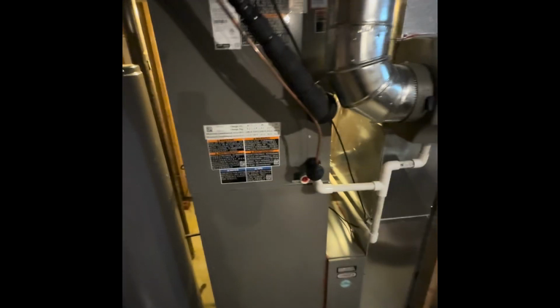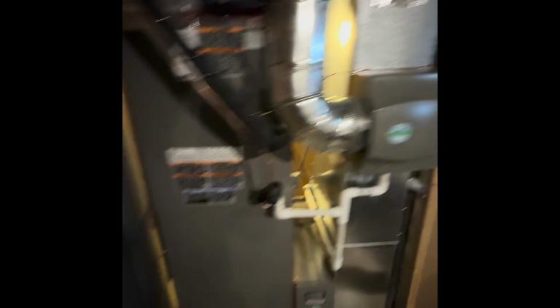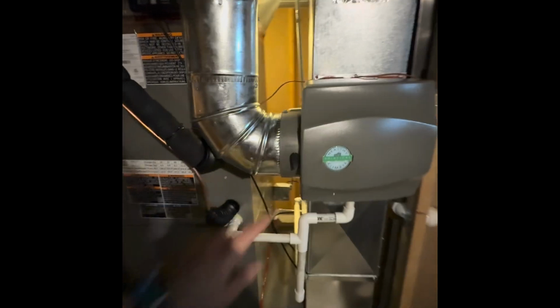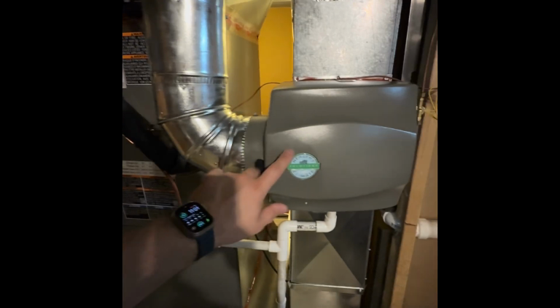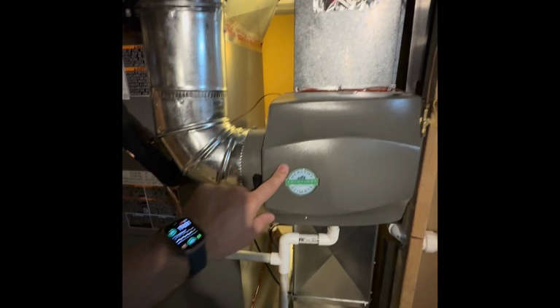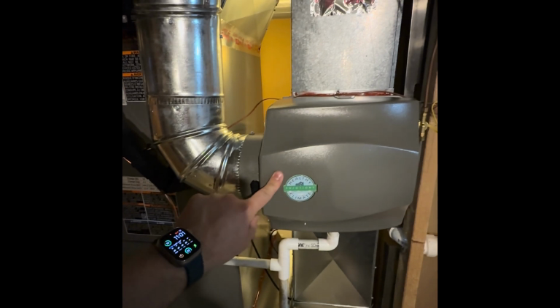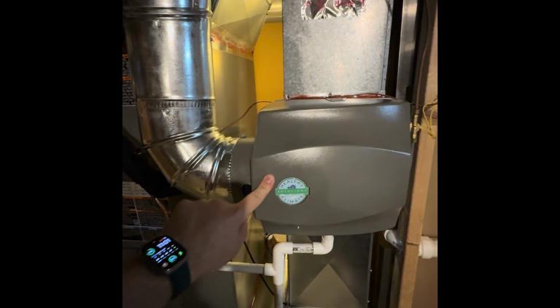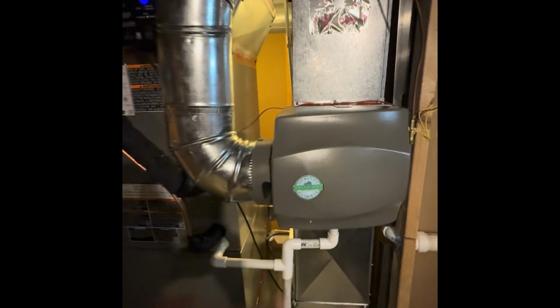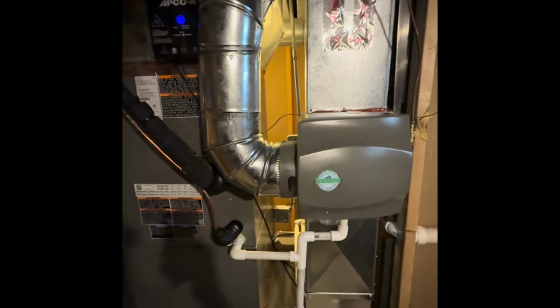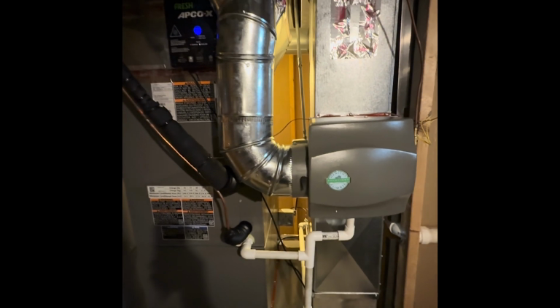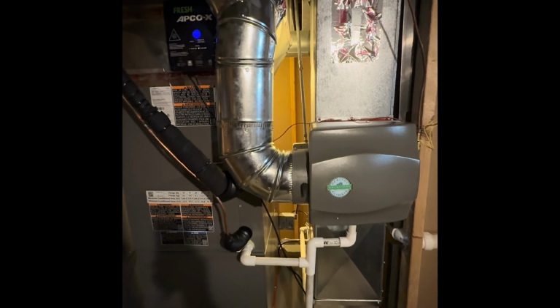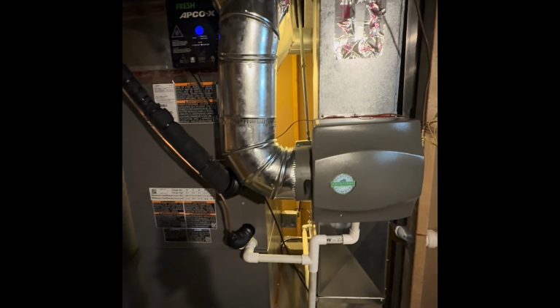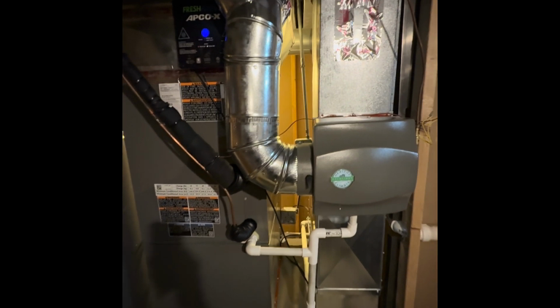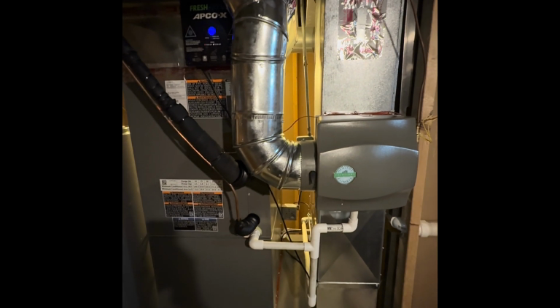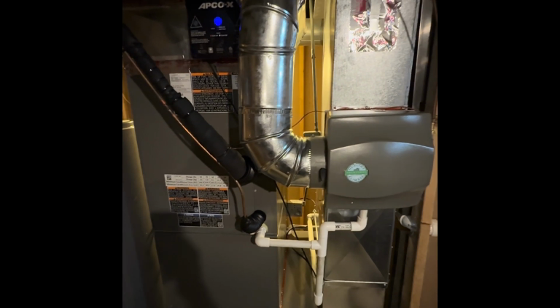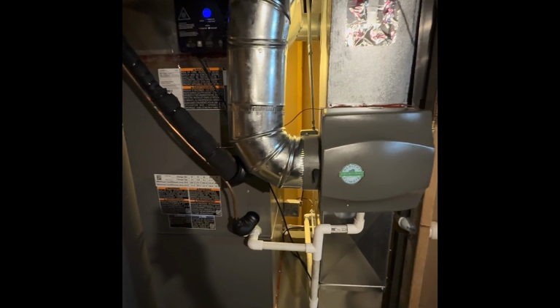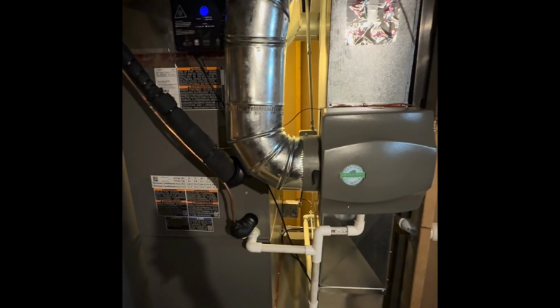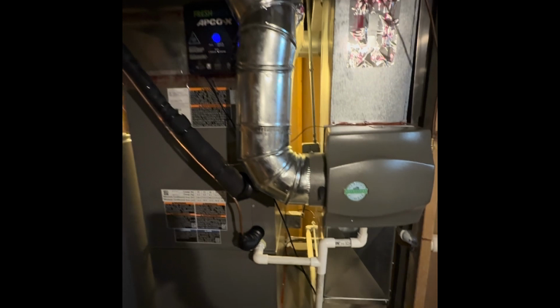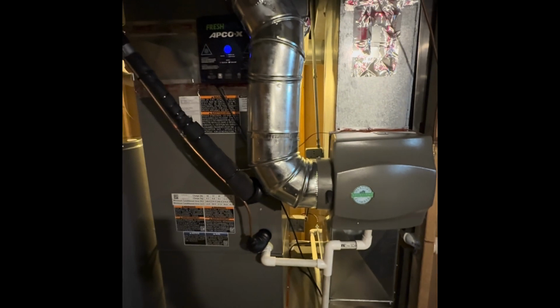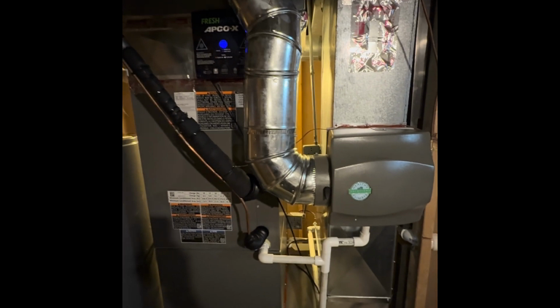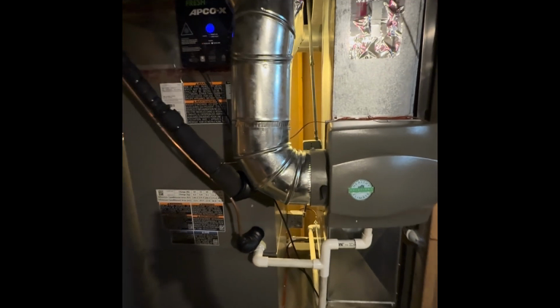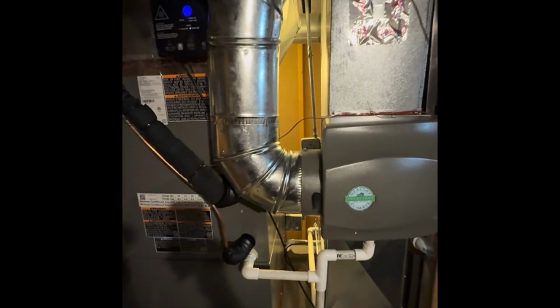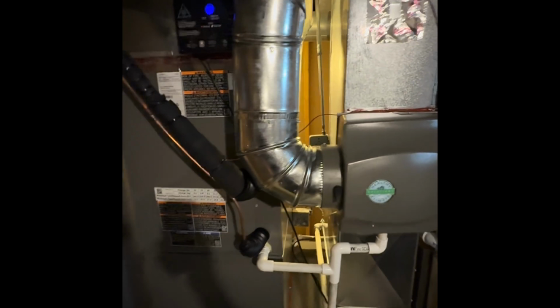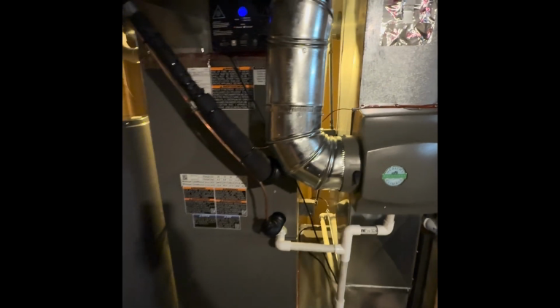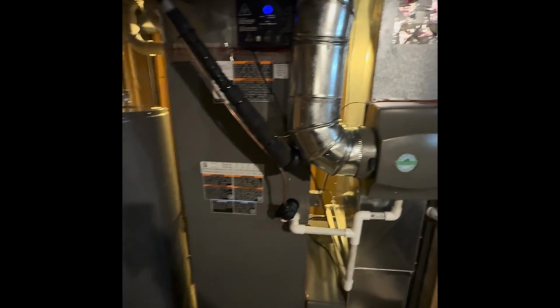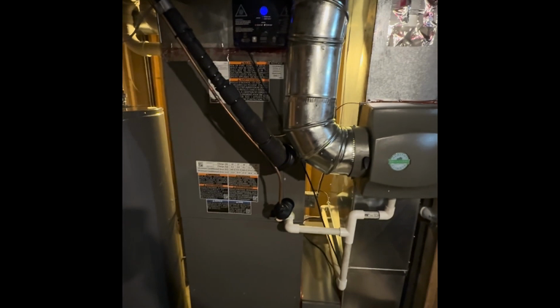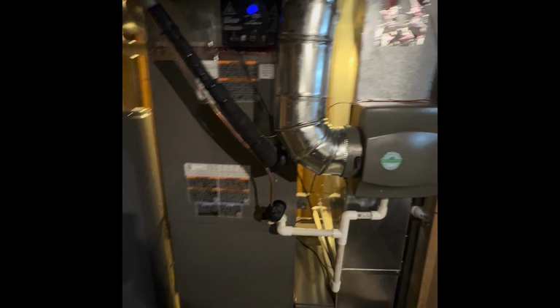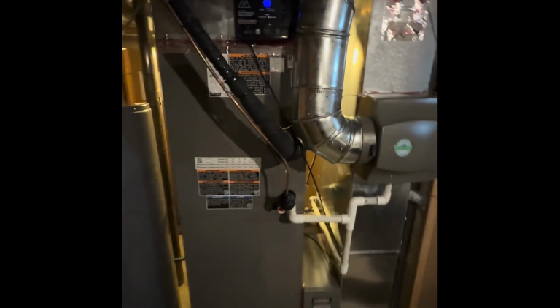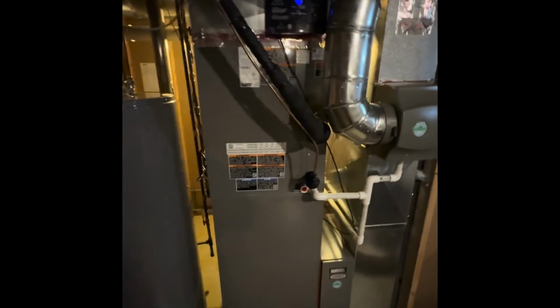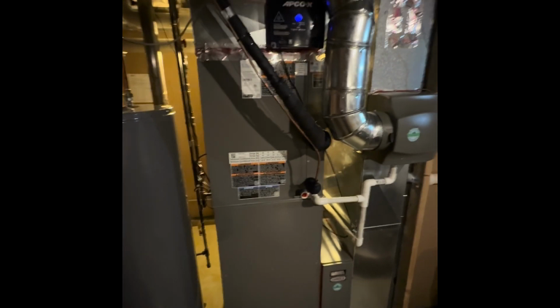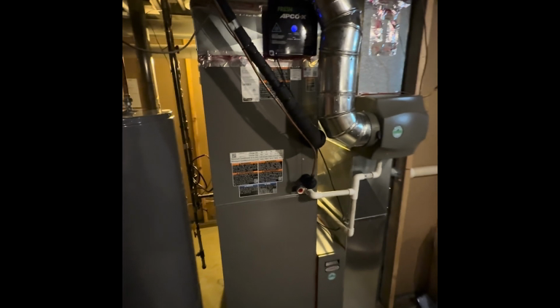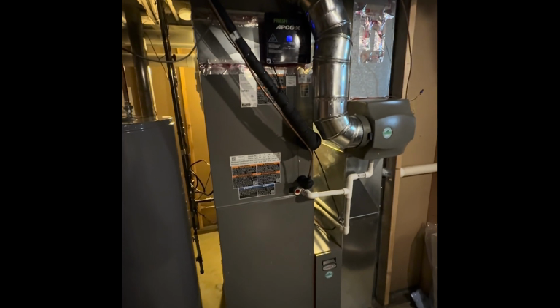Here we have our whole-house humidifier, which is controlled by the thermostat — the Lennox S40 — and it's fully automated based on outdoor temperature. It's another beautiful install by our team. These systems are super popular.